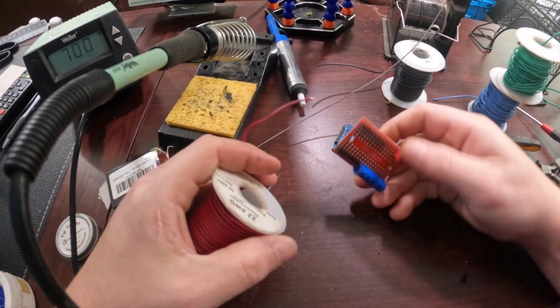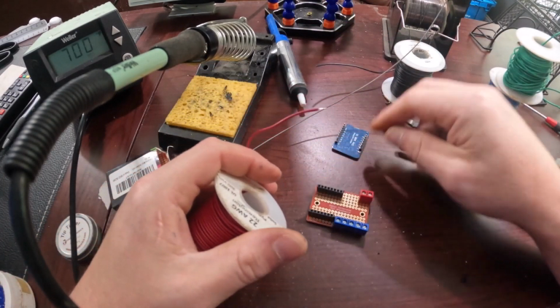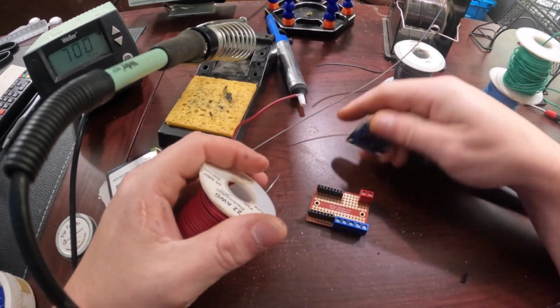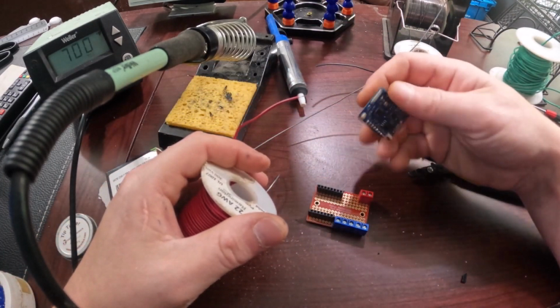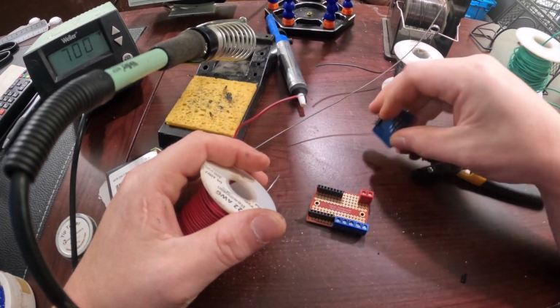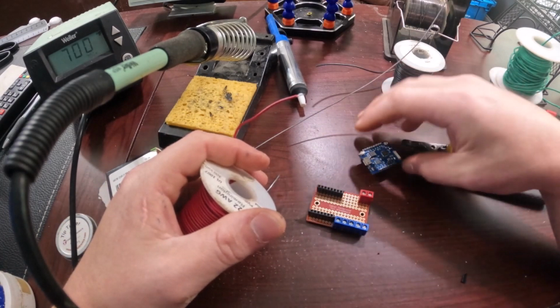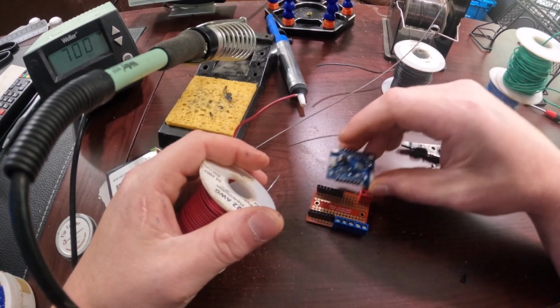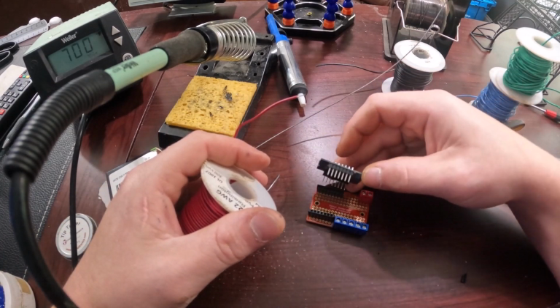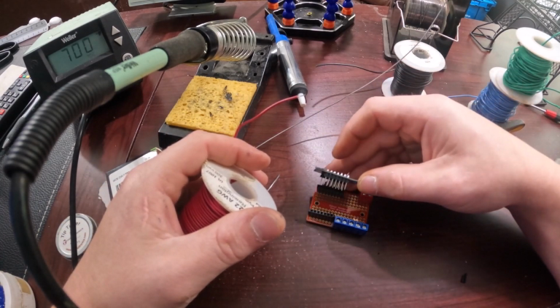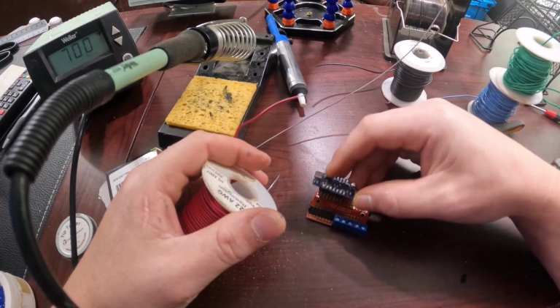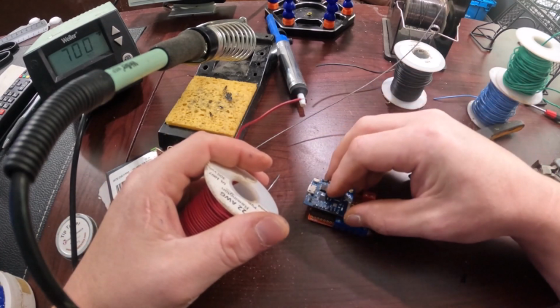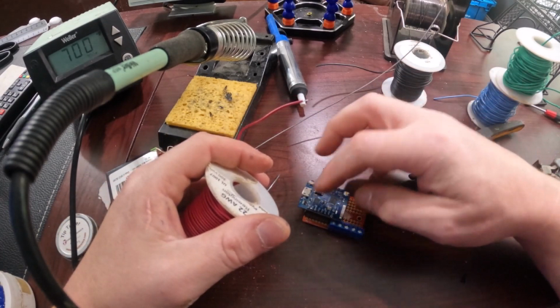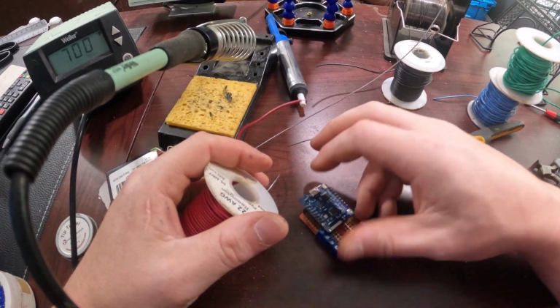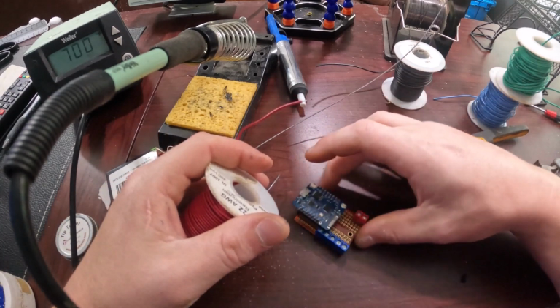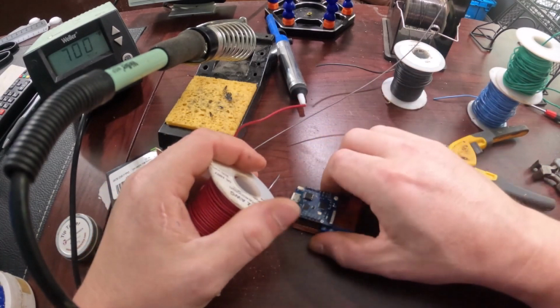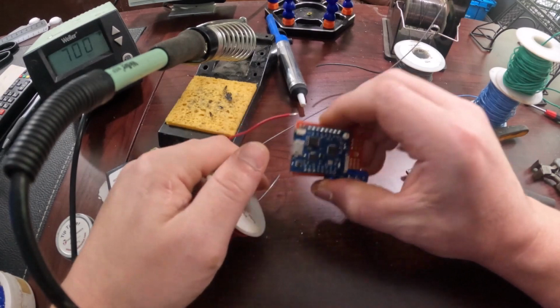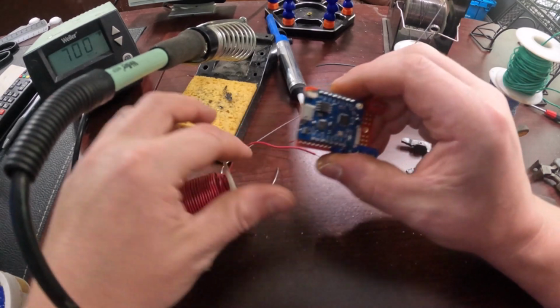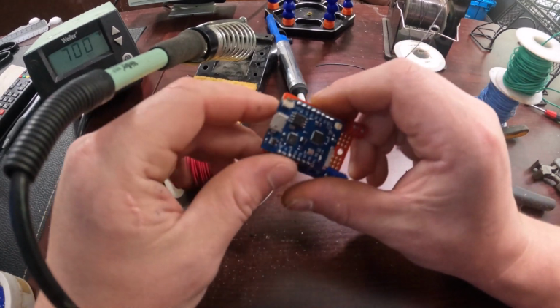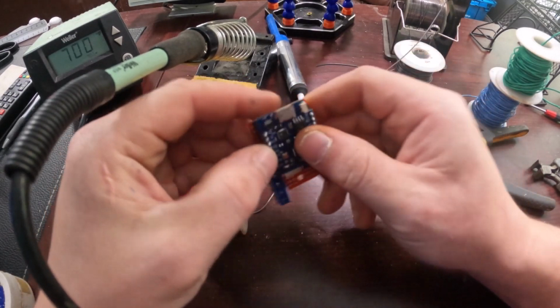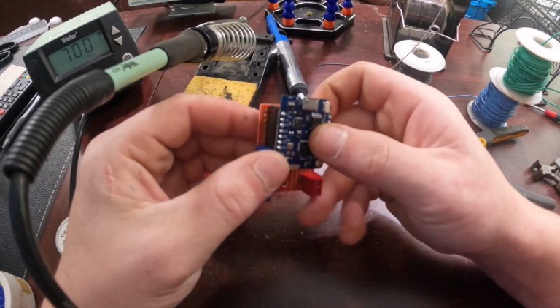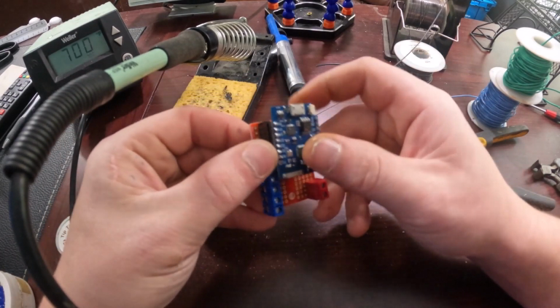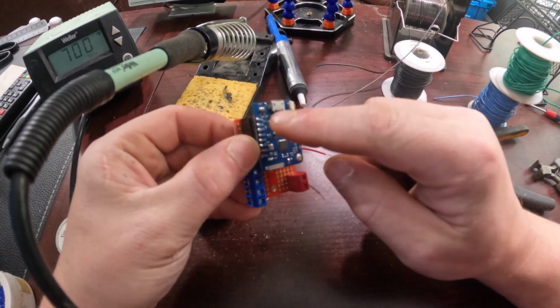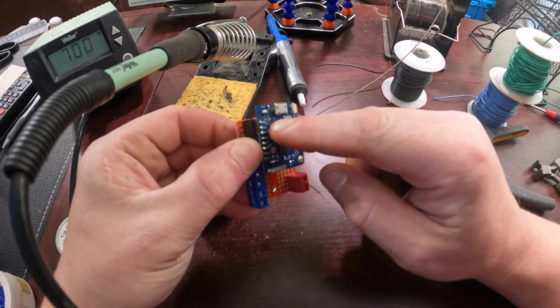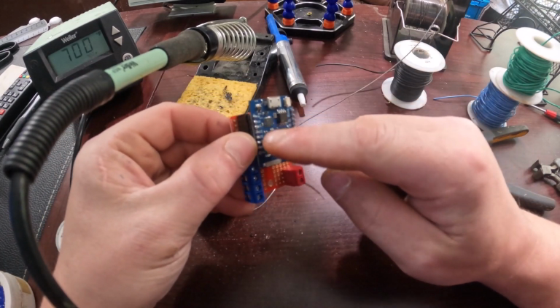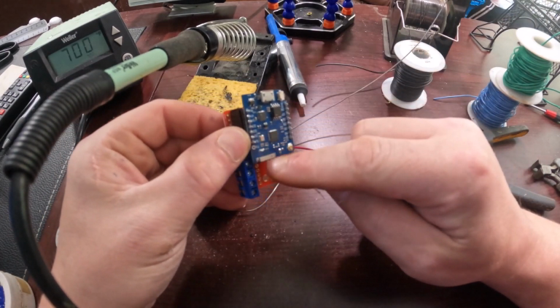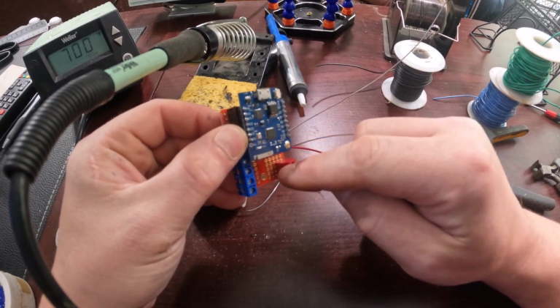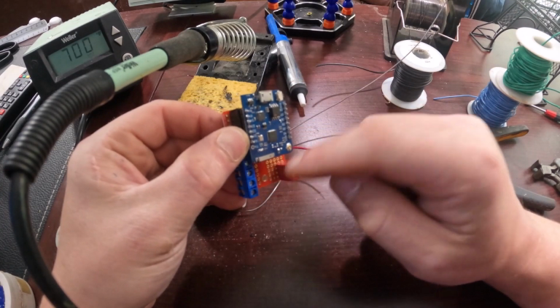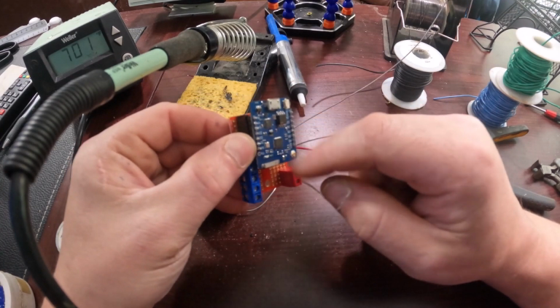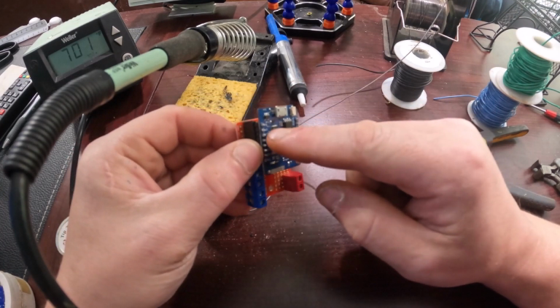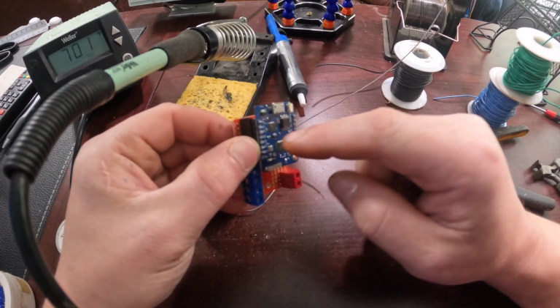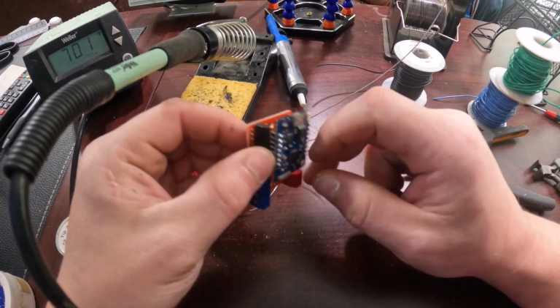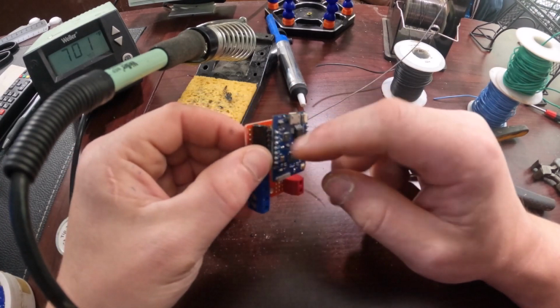Now what we're going to do is go ahead and measure, cut, and strip our wires. We need to put the board back on here so we can see exactly which pins go to where, so we know exactly how long to make them. You see the first one is 5 volts, then there's the ground, then there's the D4 pin.